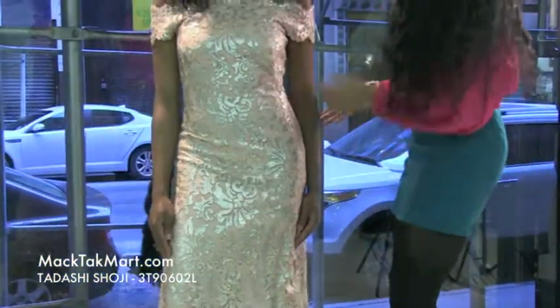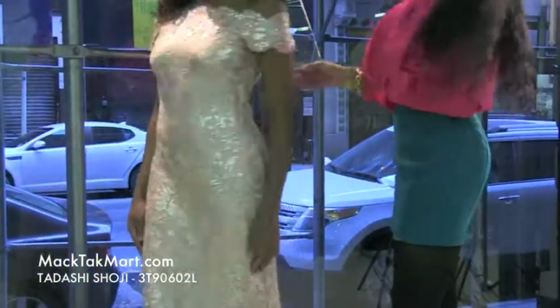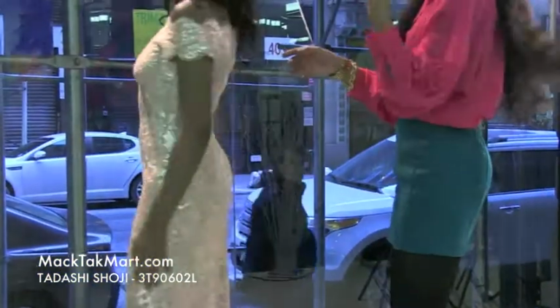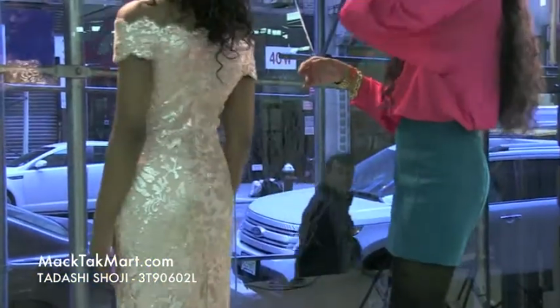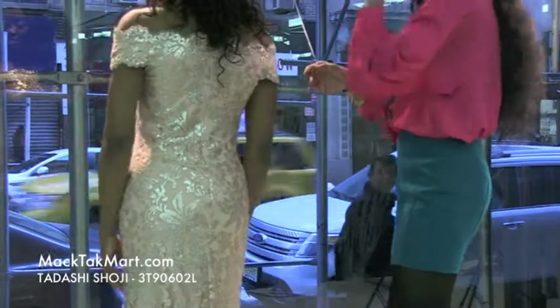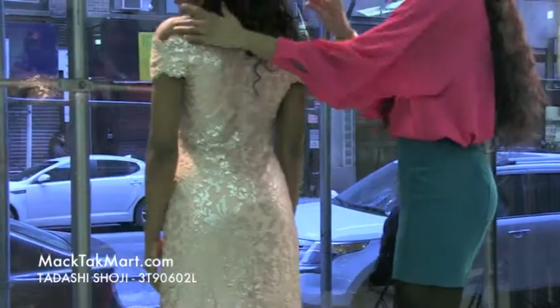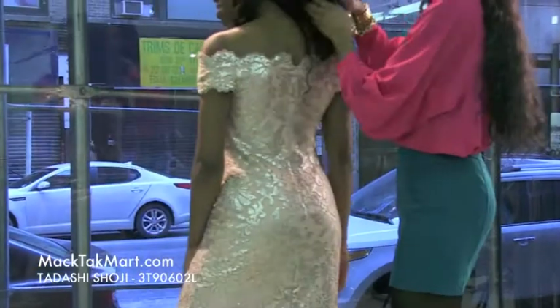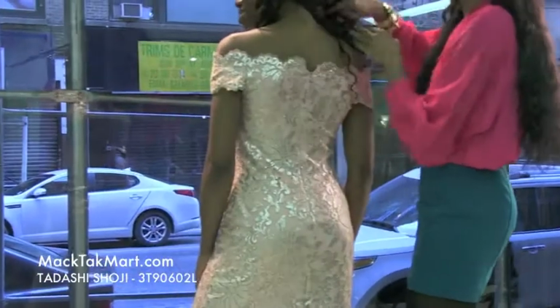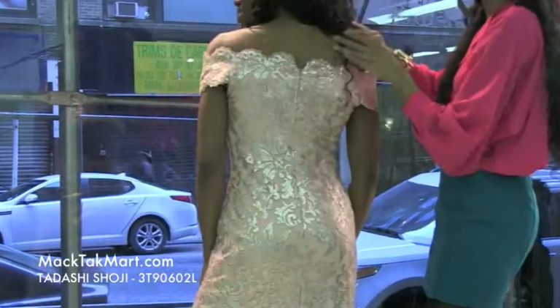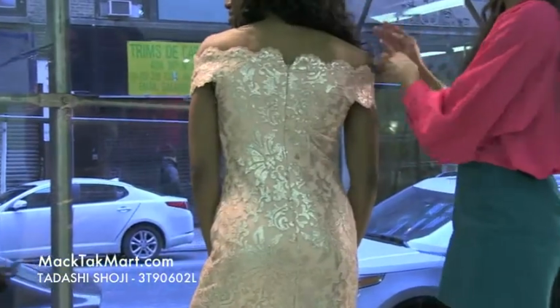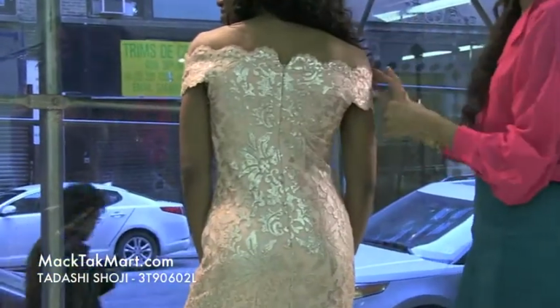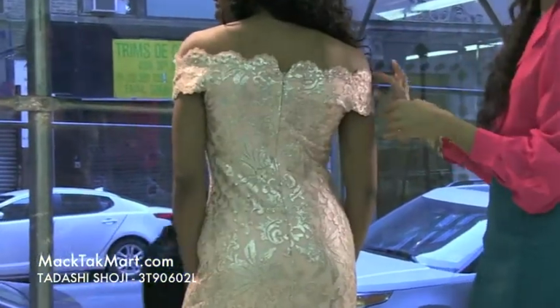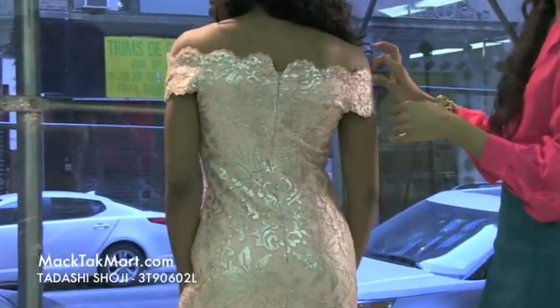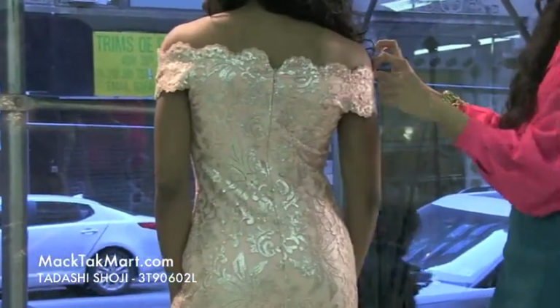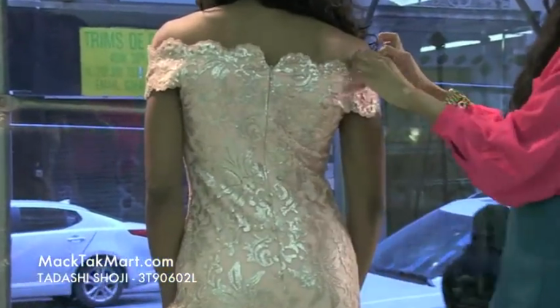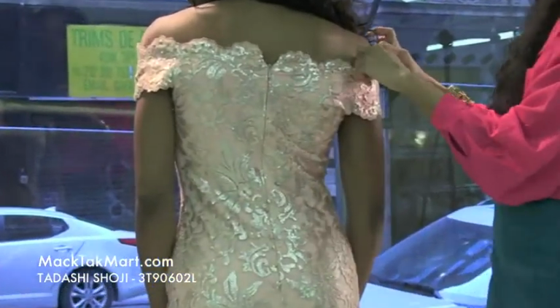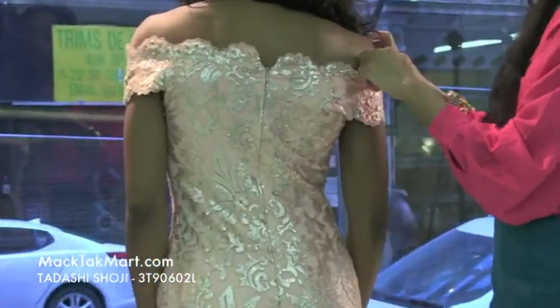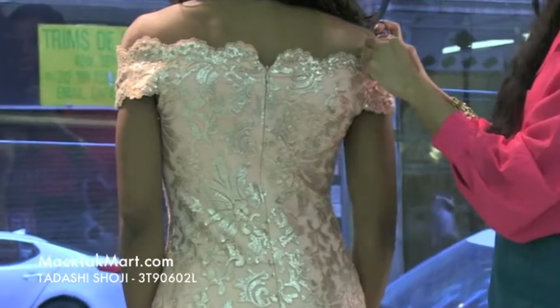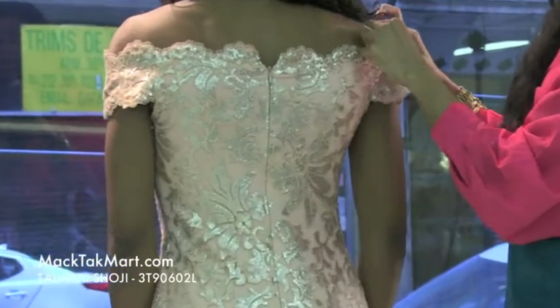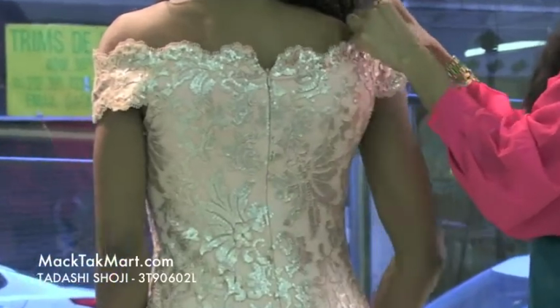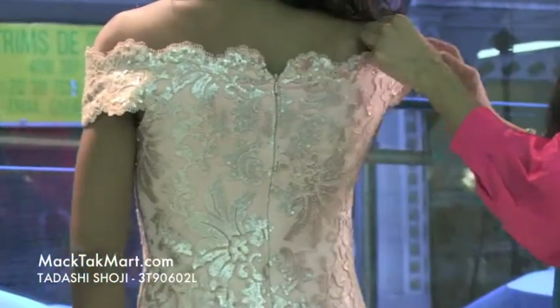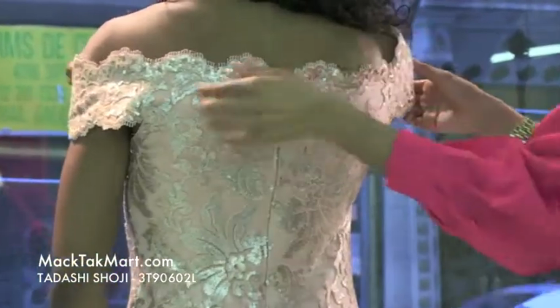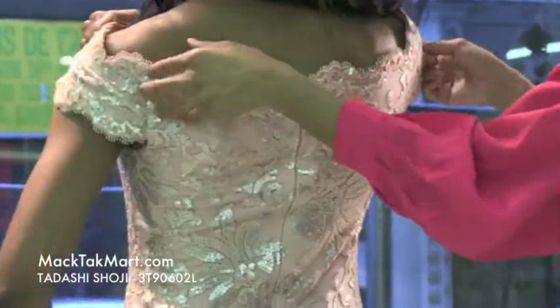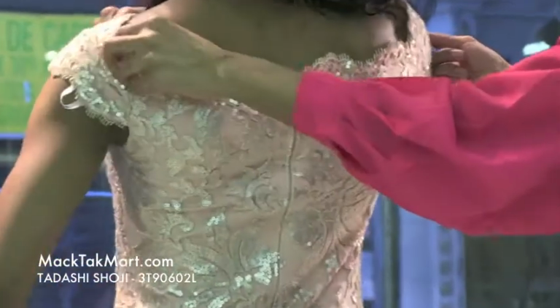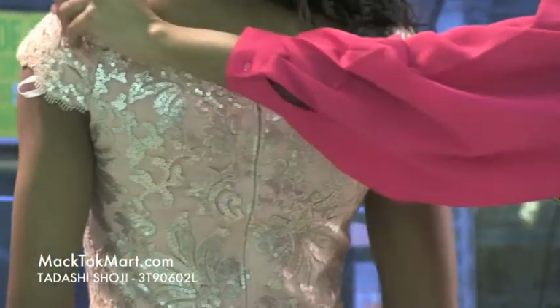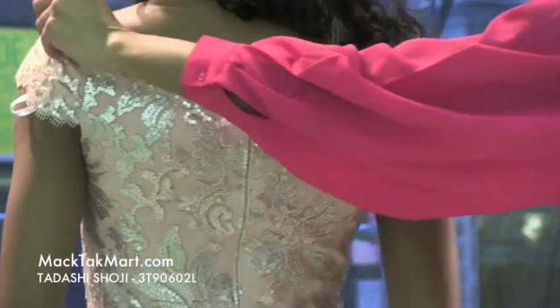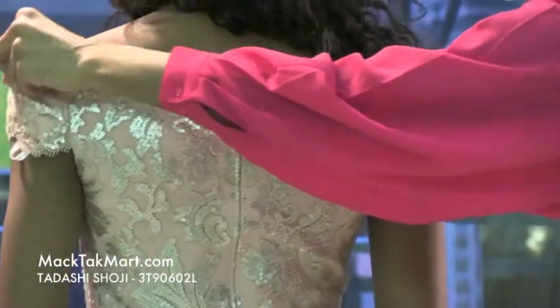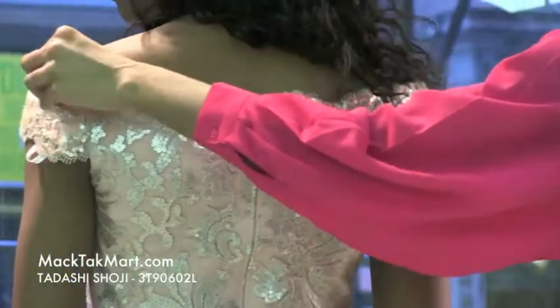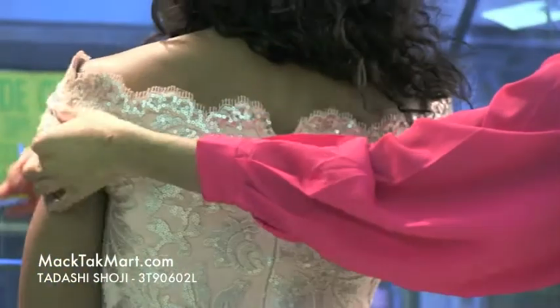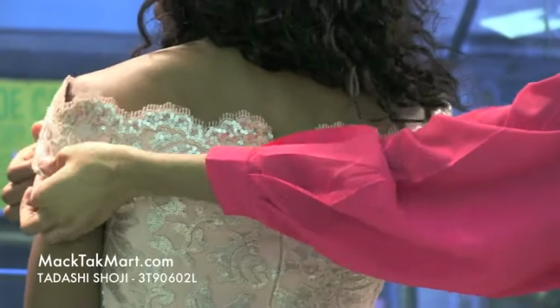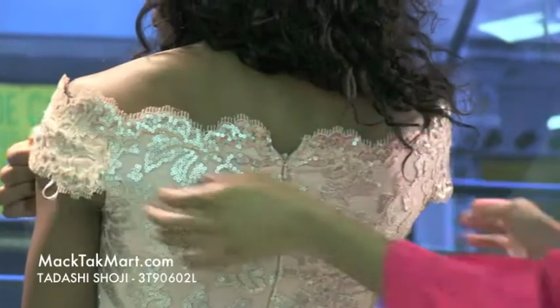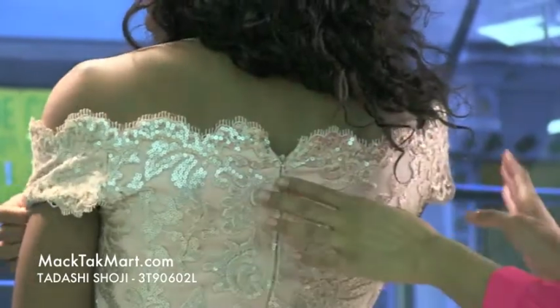If we turn around here, you'll see that this dress is going to hit you nicely off the shoulders. You can play with it either a little higher, or drop it down just a bit more to make it a bit more sexy.